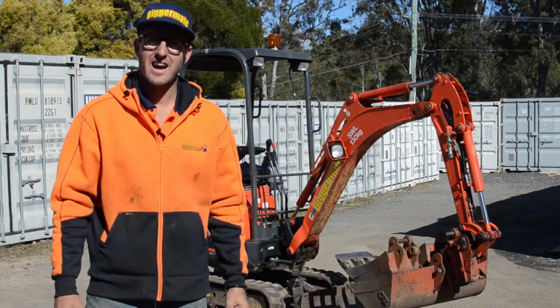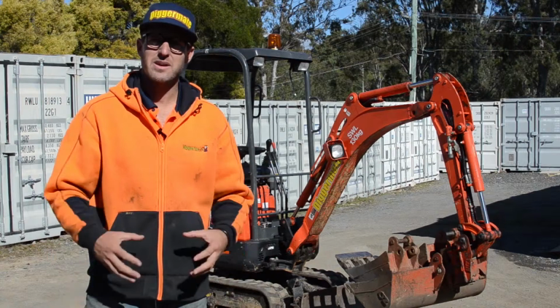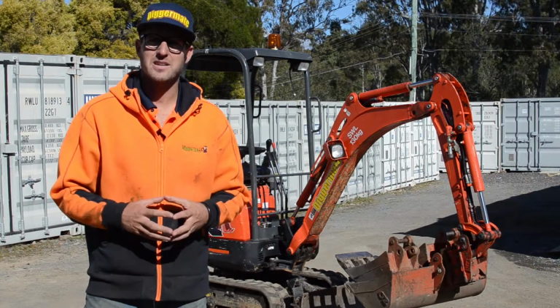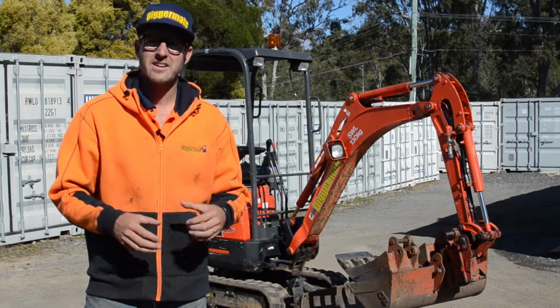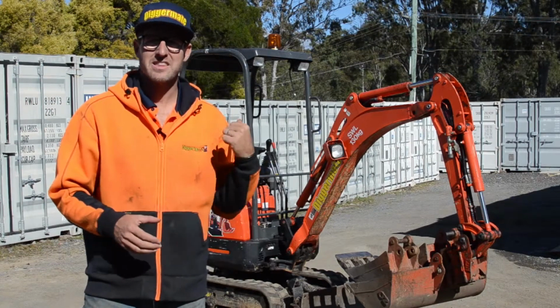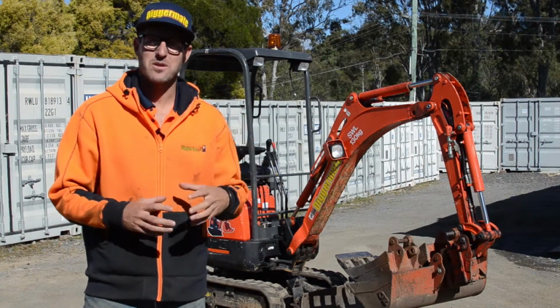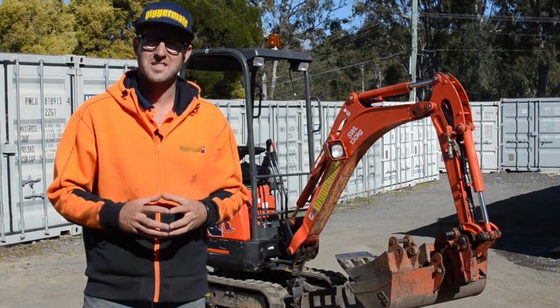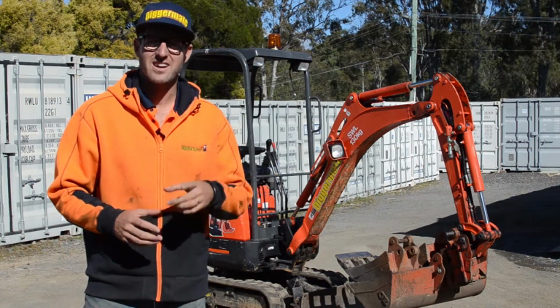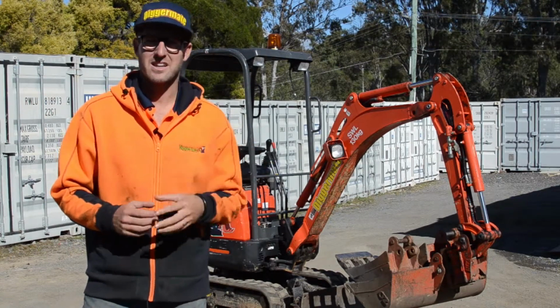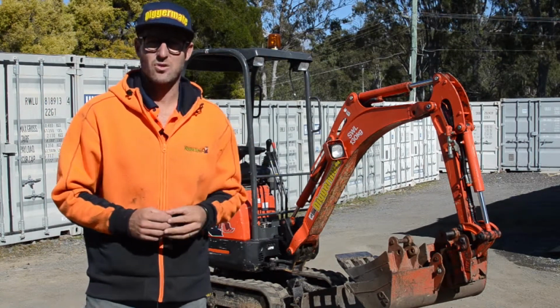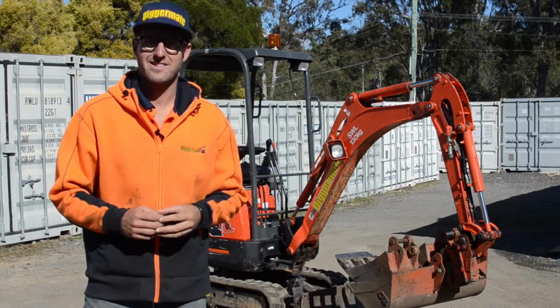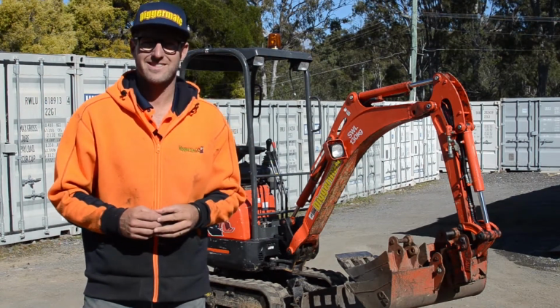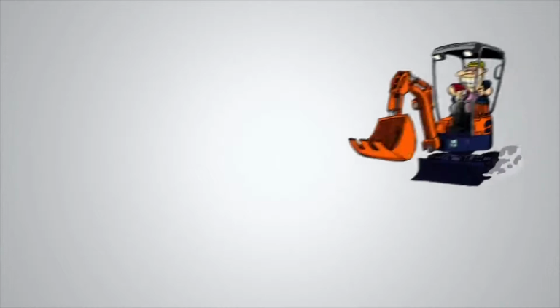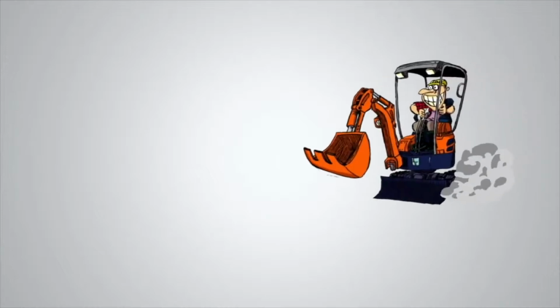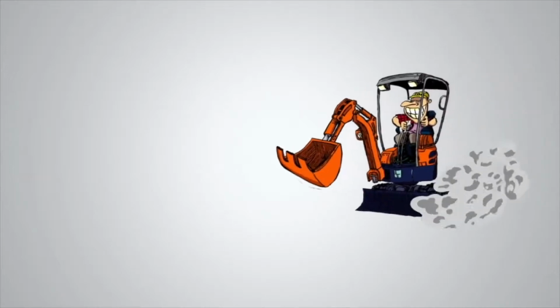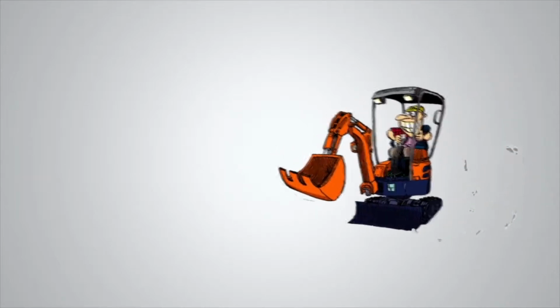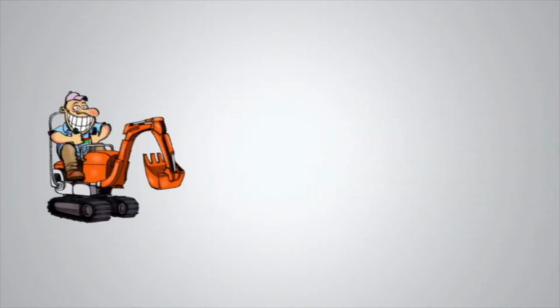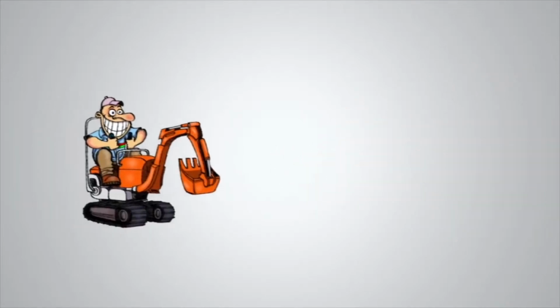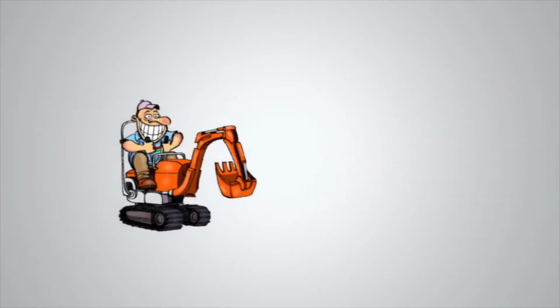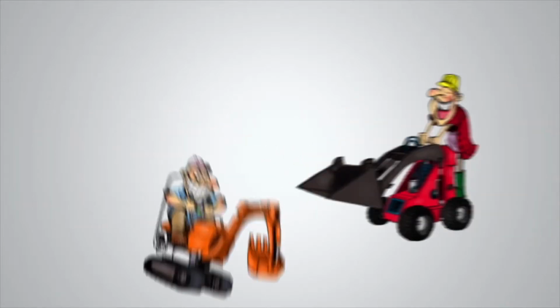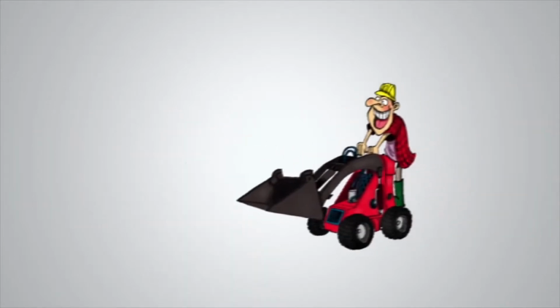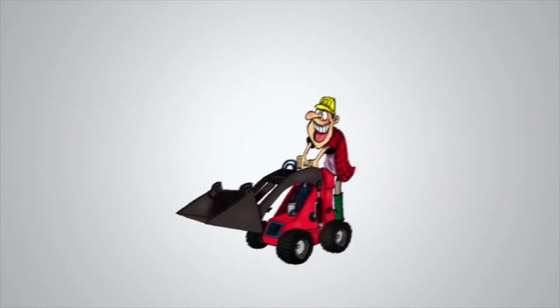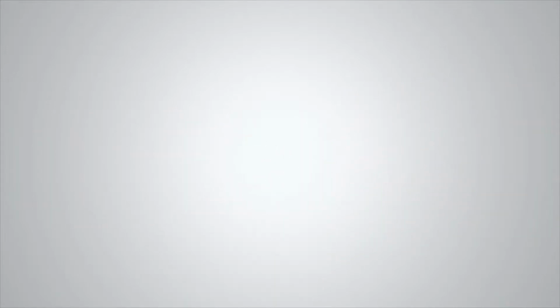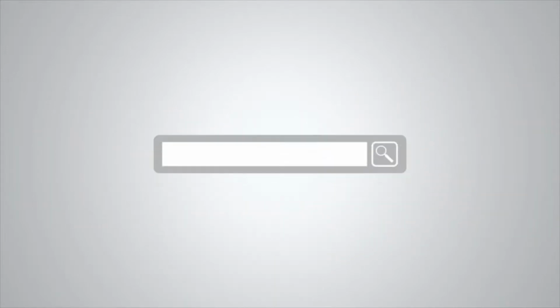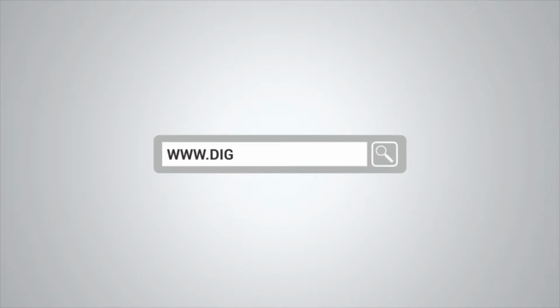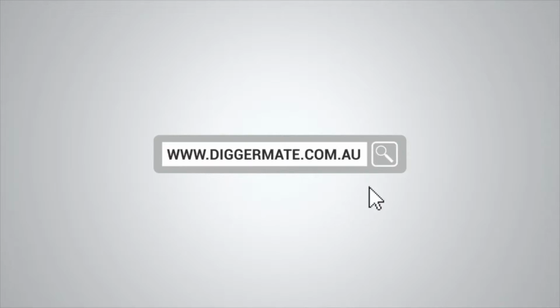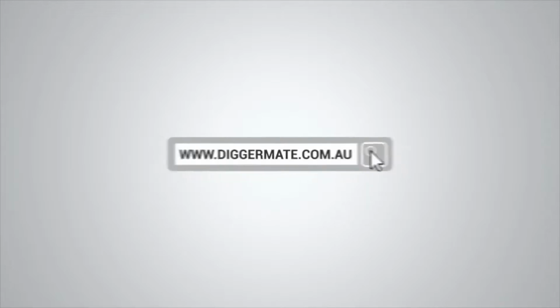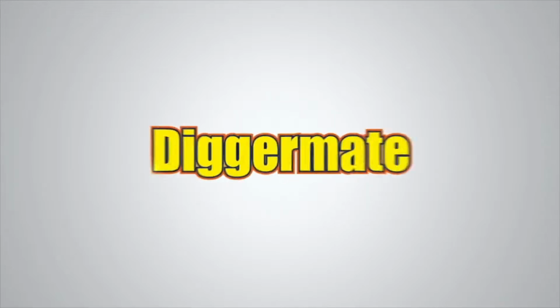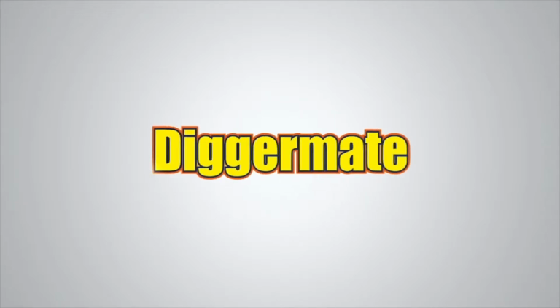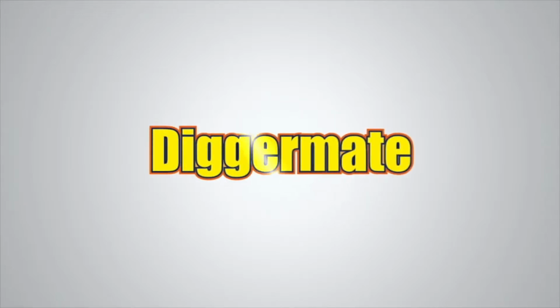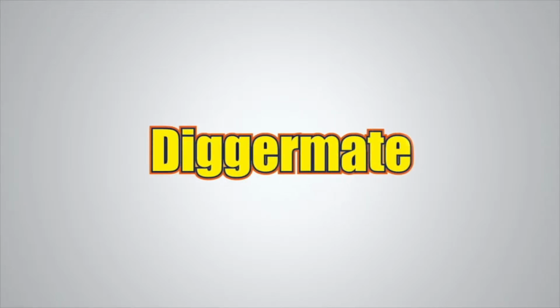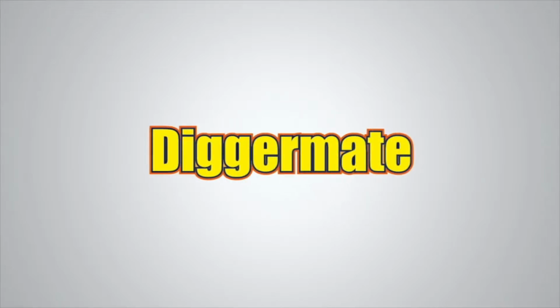How are you going? Mick here at DiggerMate. I'm in the yard with a mini excavator and I'm going to take you through it. Want the best rates on mini excavators and tight access earth moving equipment? Go to diggermate.com.au and get it done with DiggerMate.